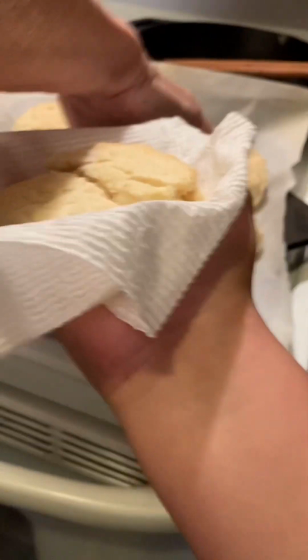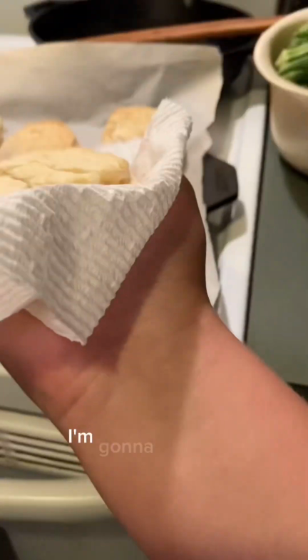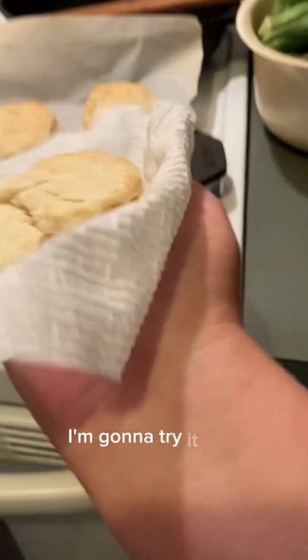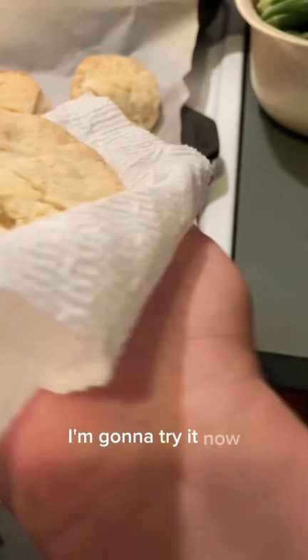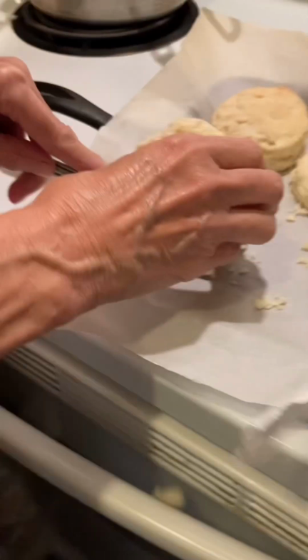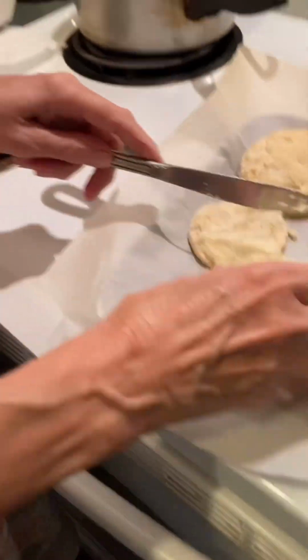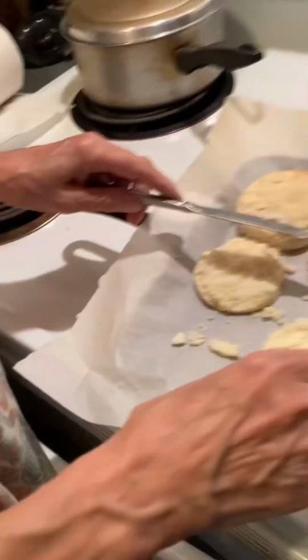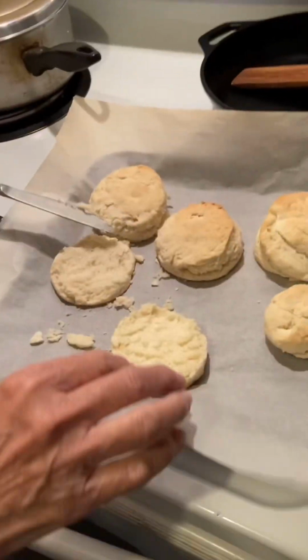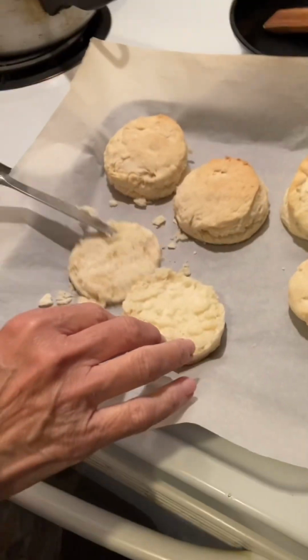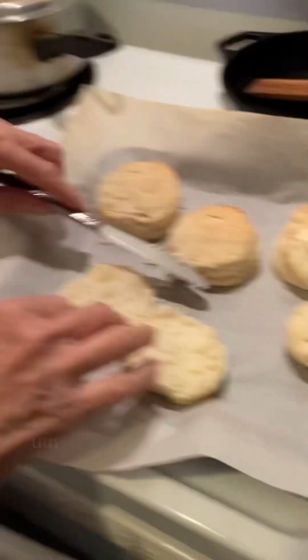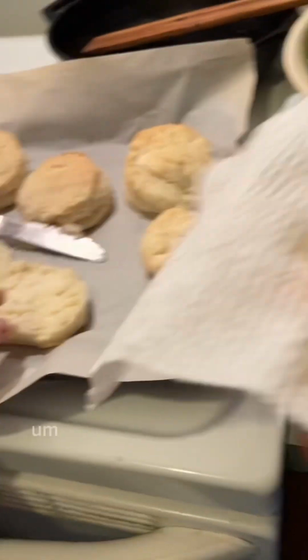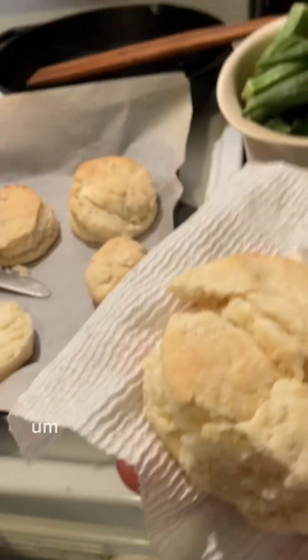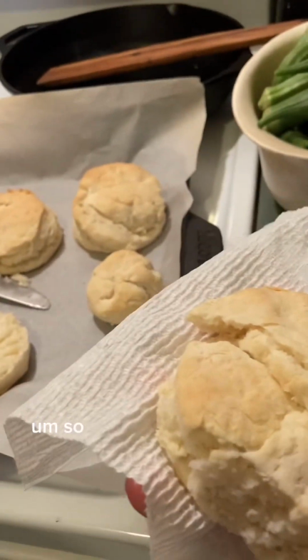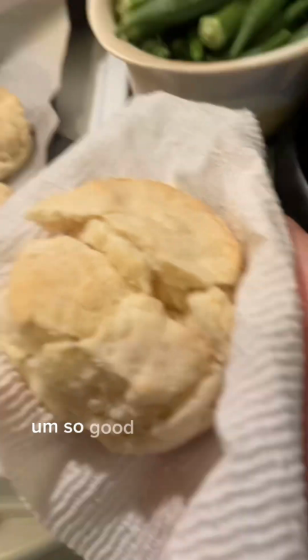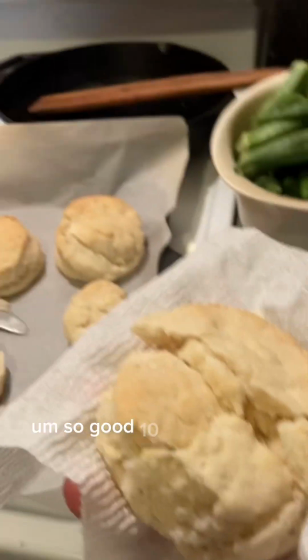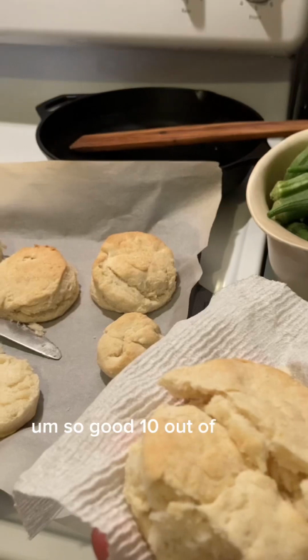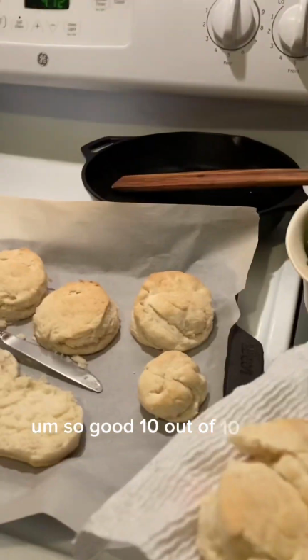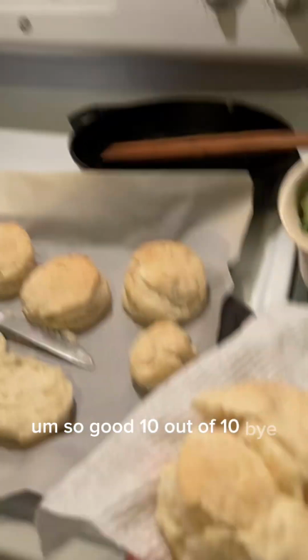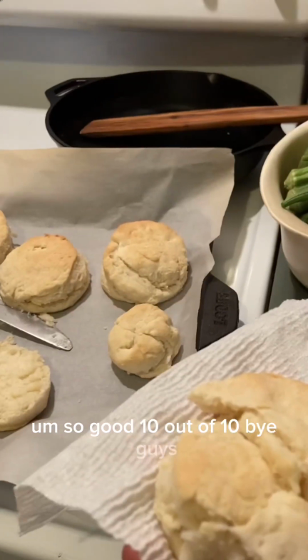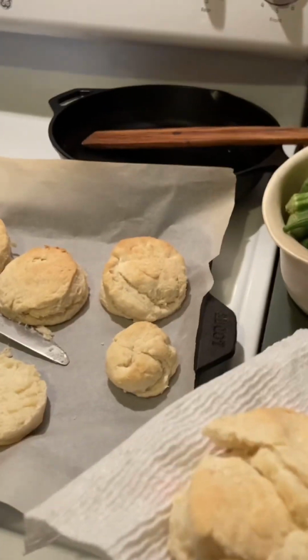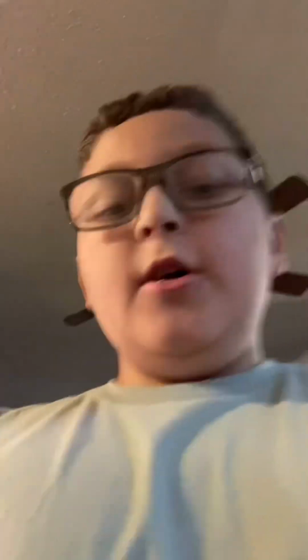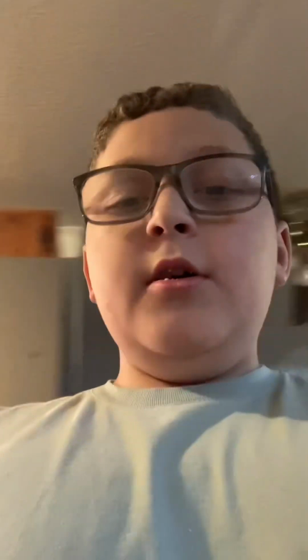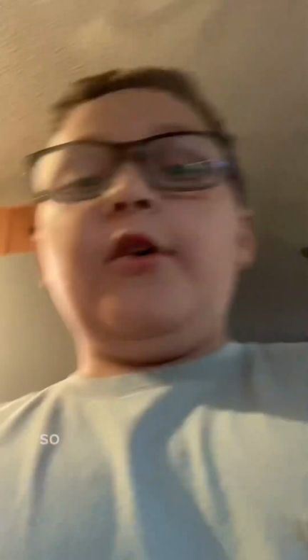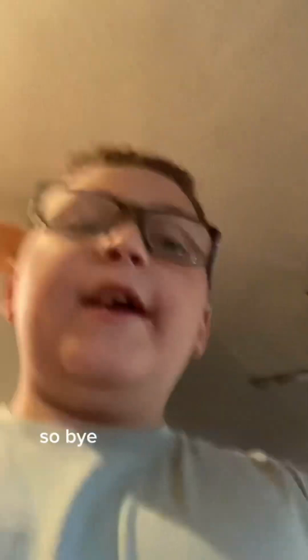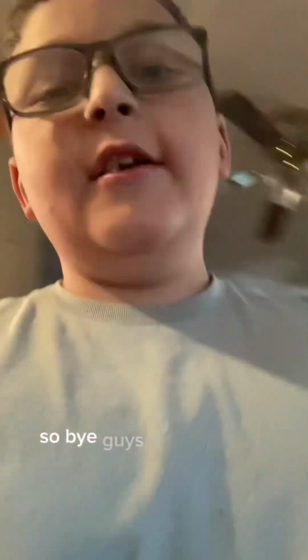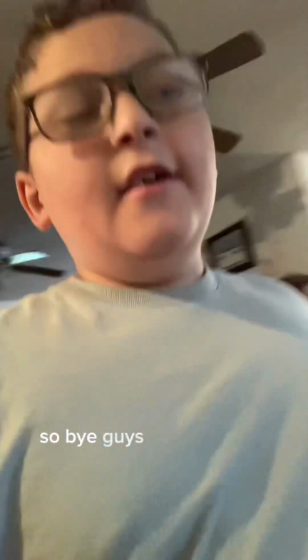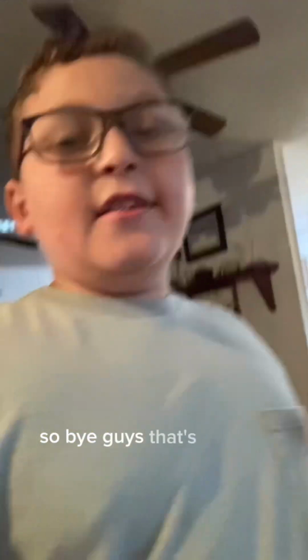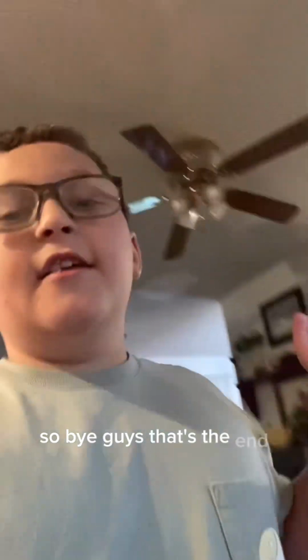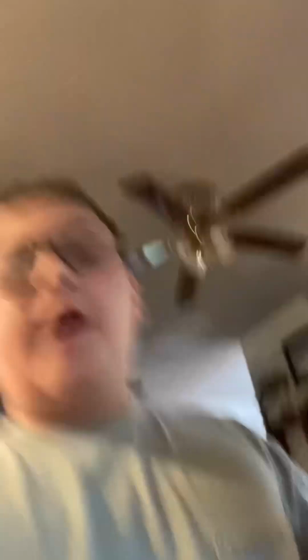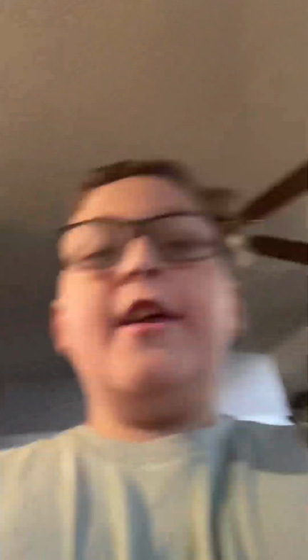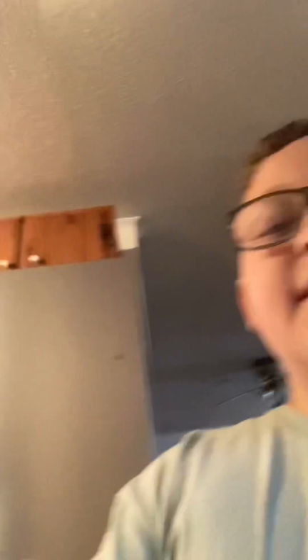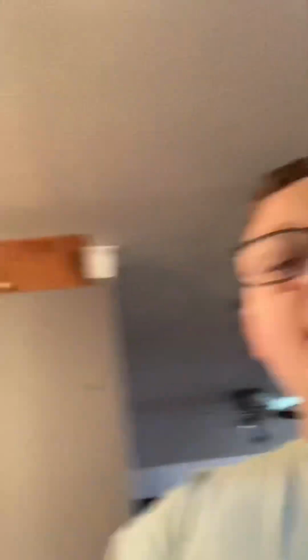I'm going to try it now. So good. 10 out of 10. Bye guys. That's the end of Owen's Guide to Cooking.